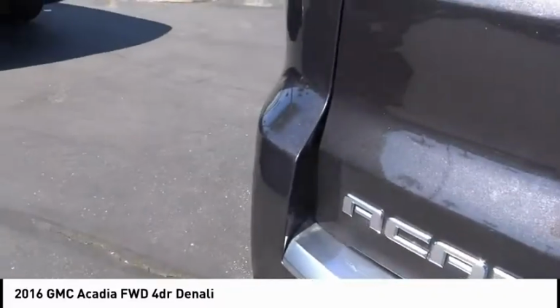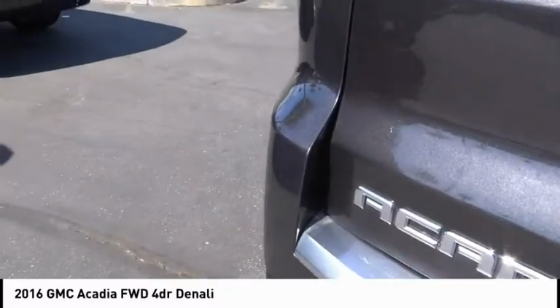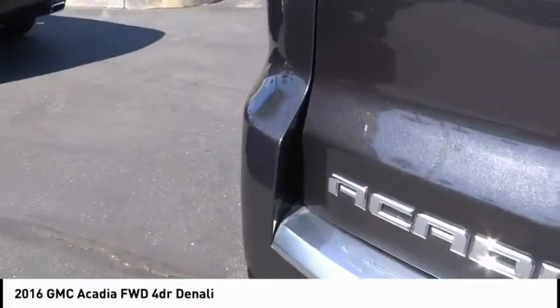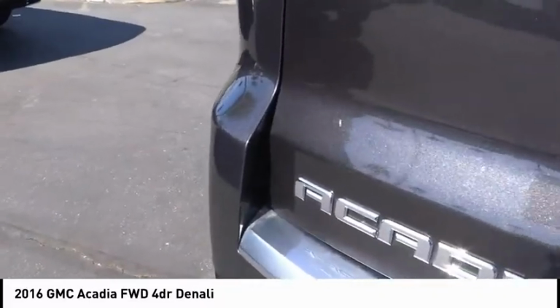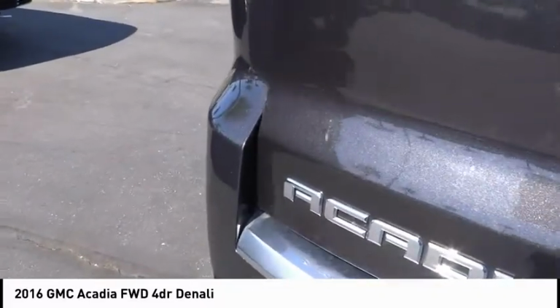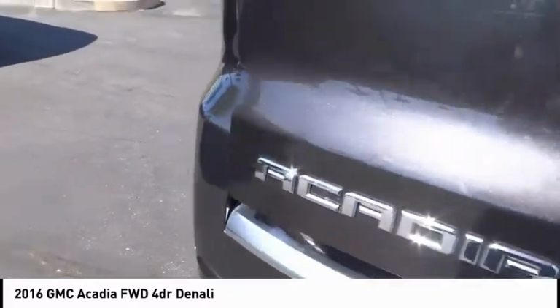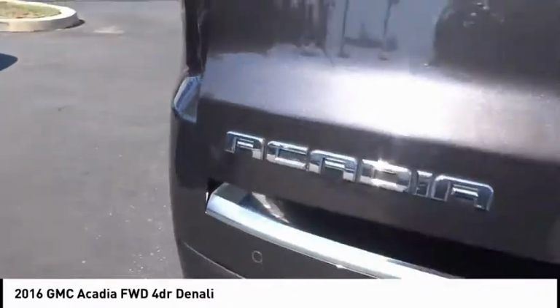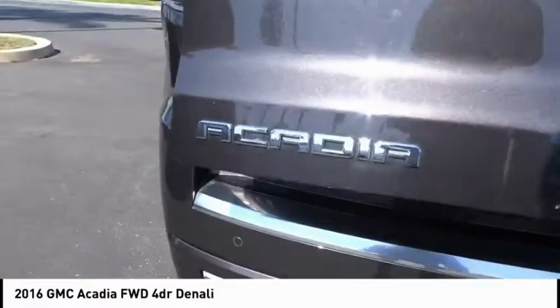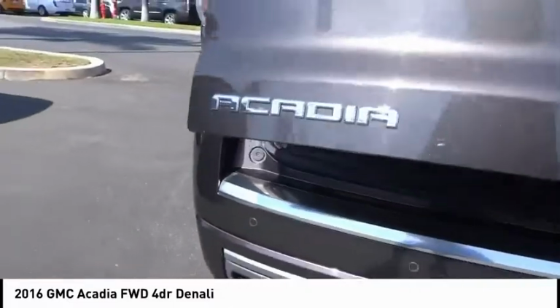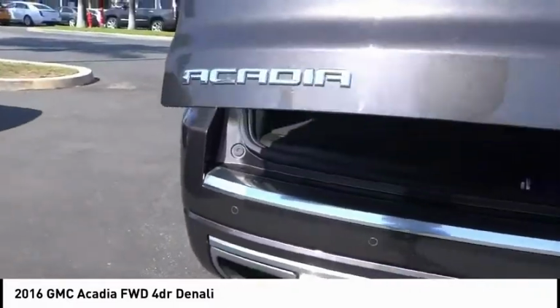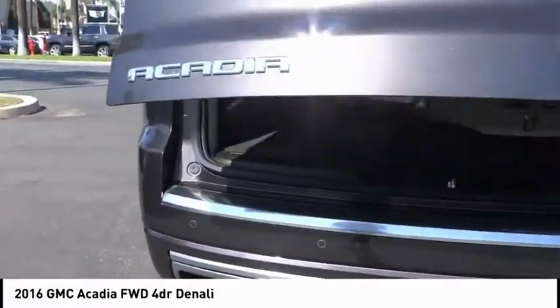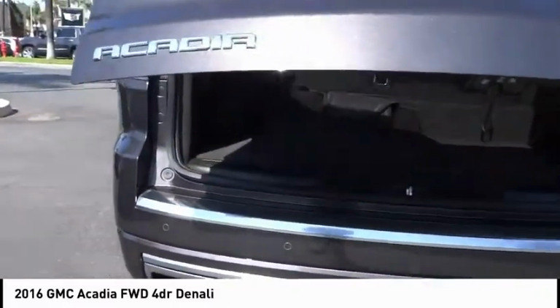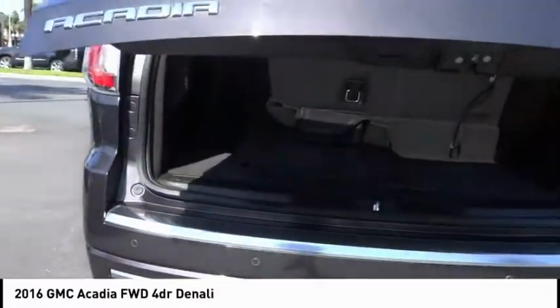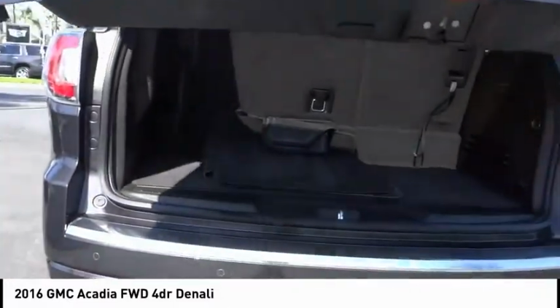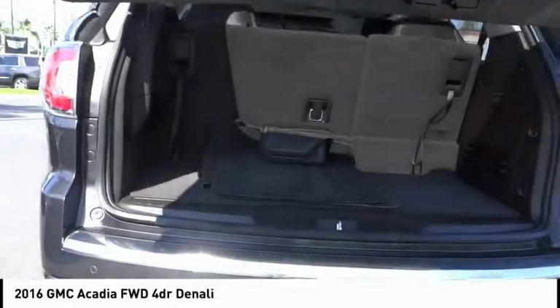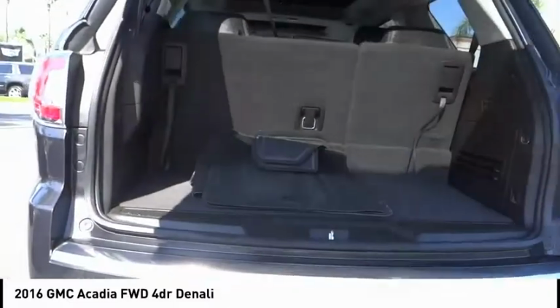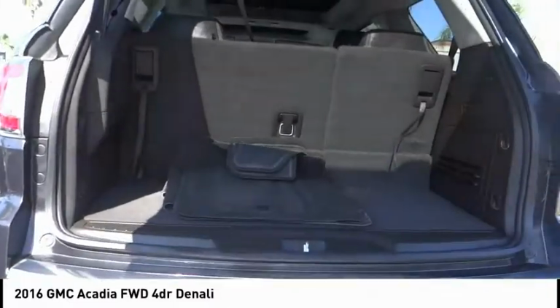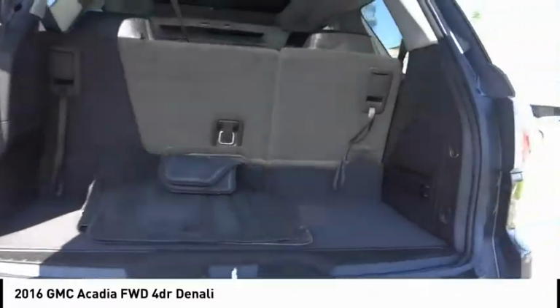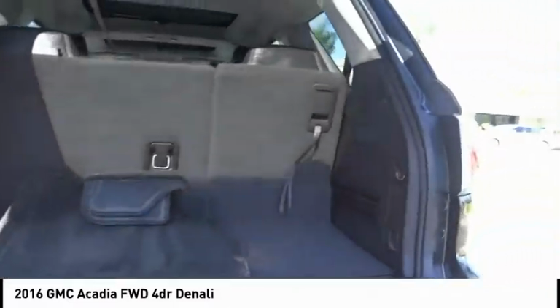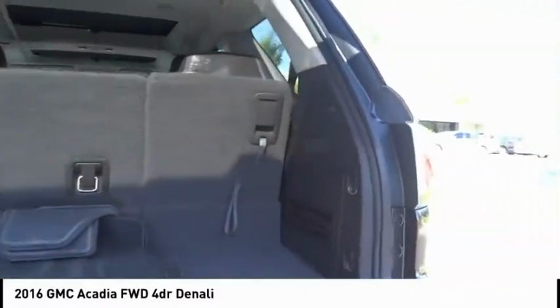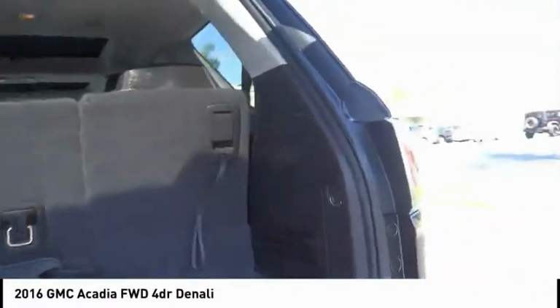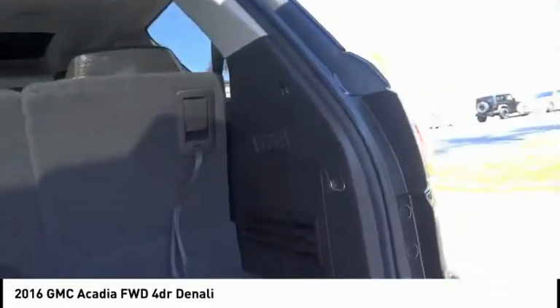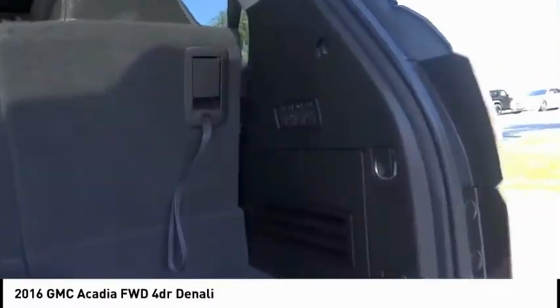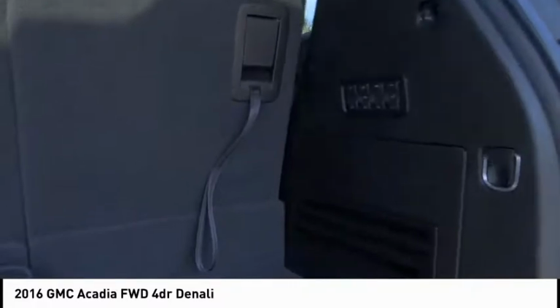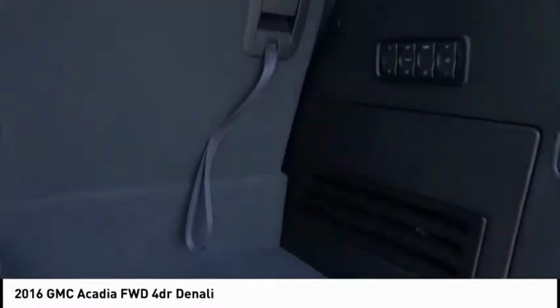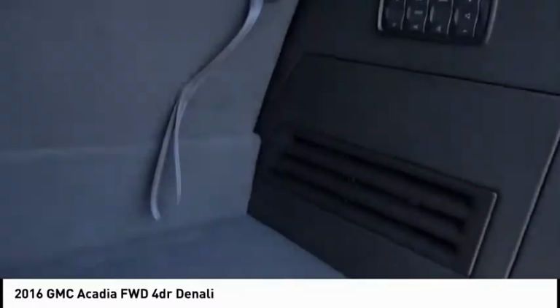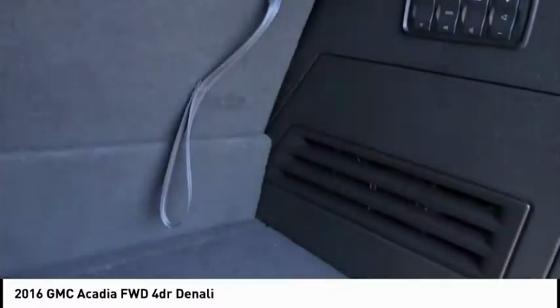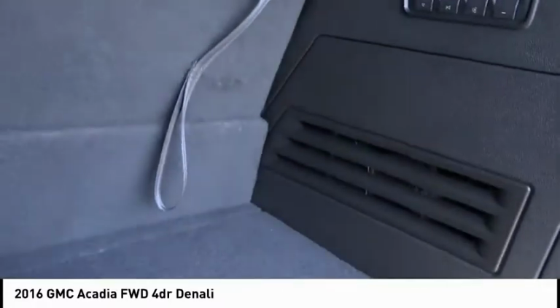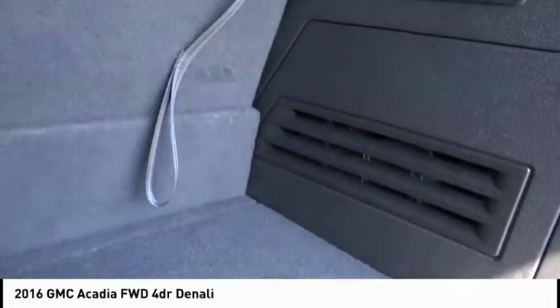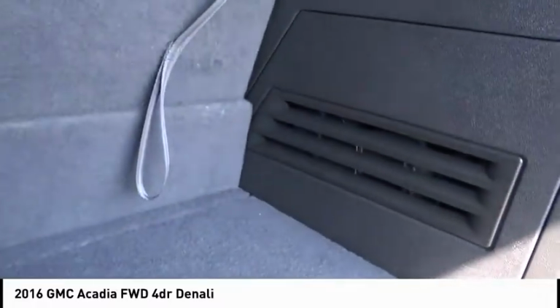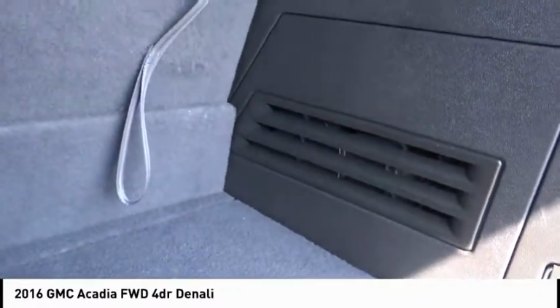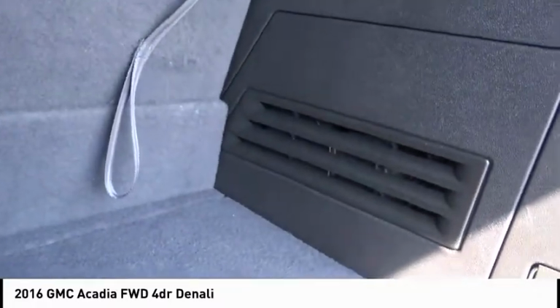Advanced technology and thoughtful ergonomics. The Acadia is a premium utility that rejects compromise and is priced below $35,000.